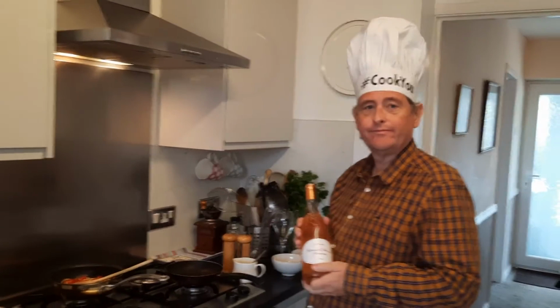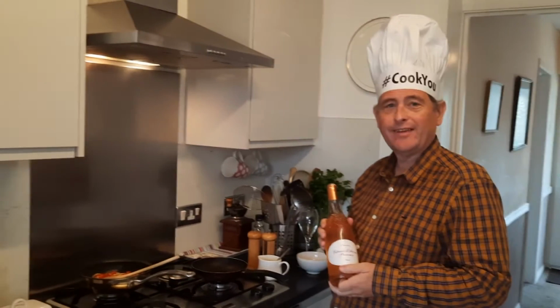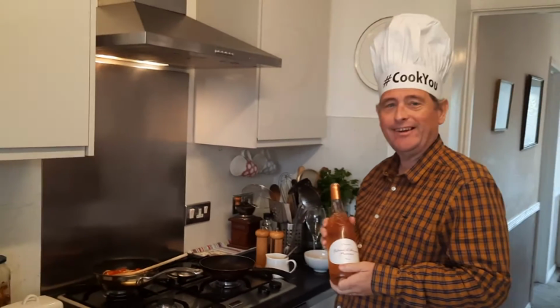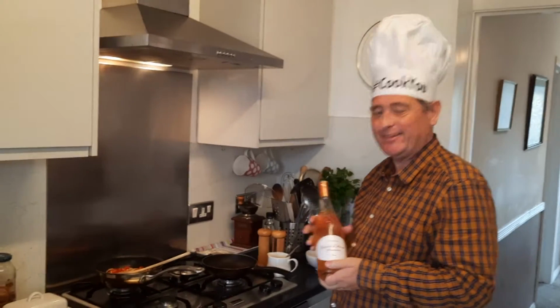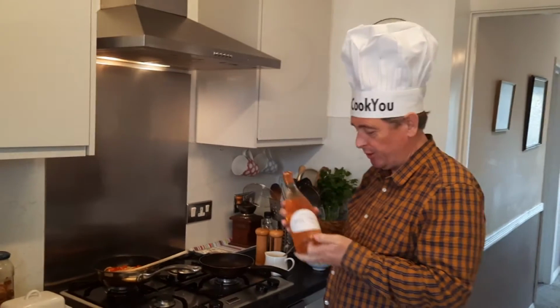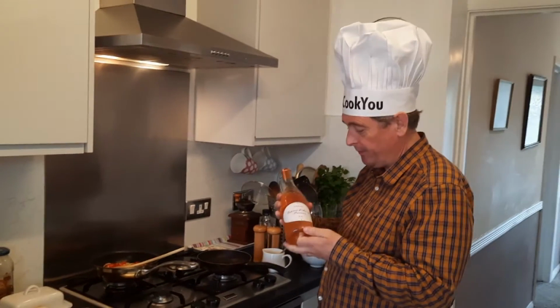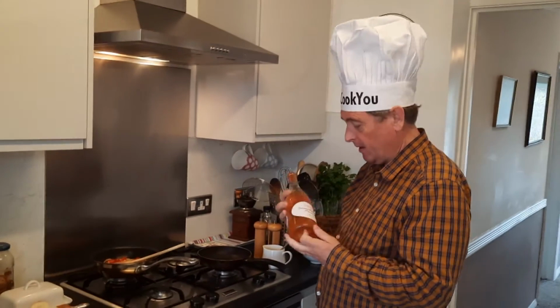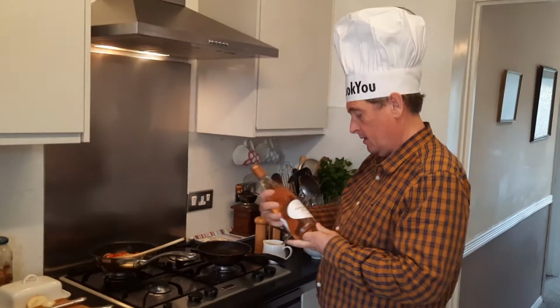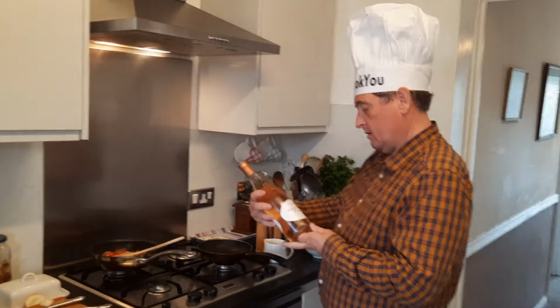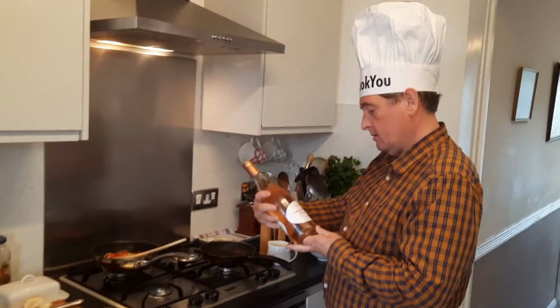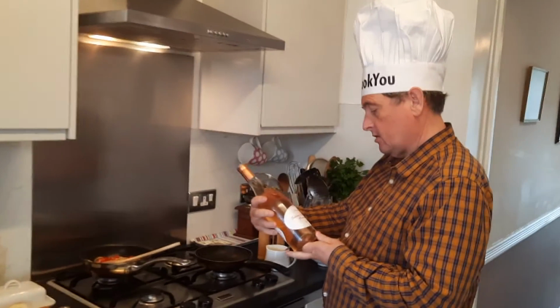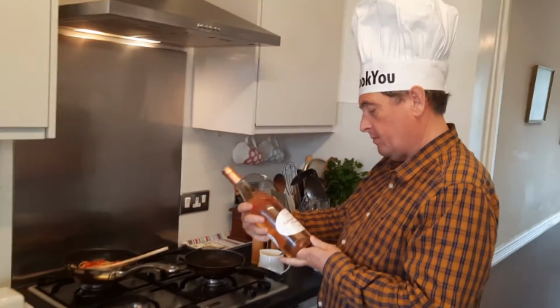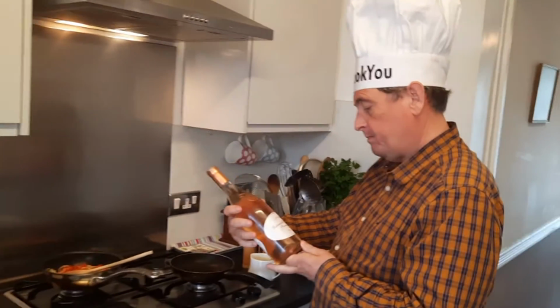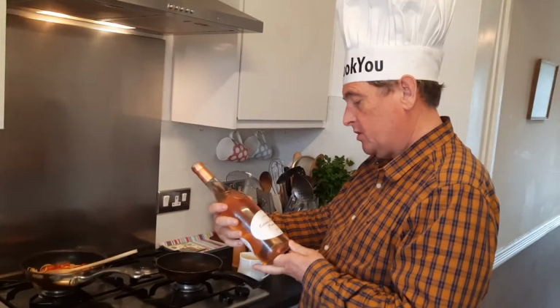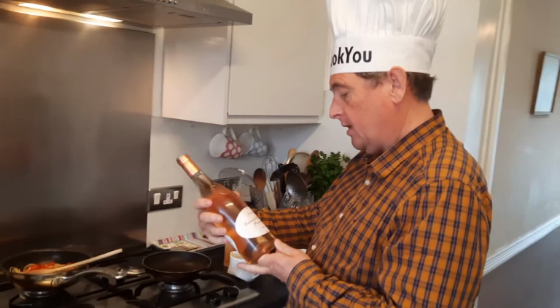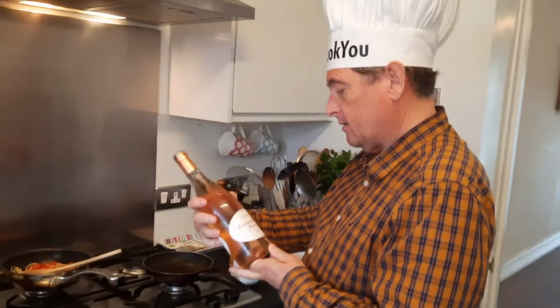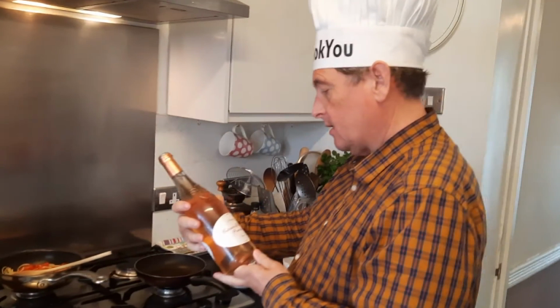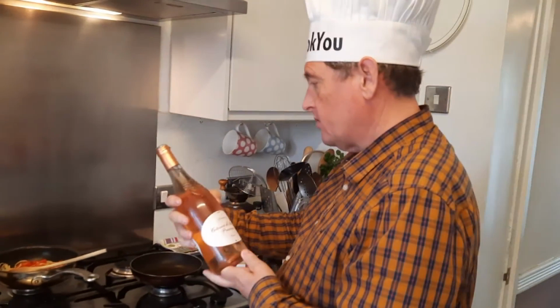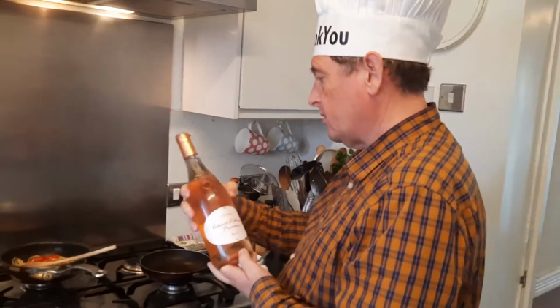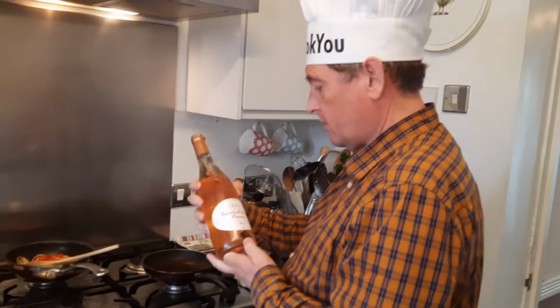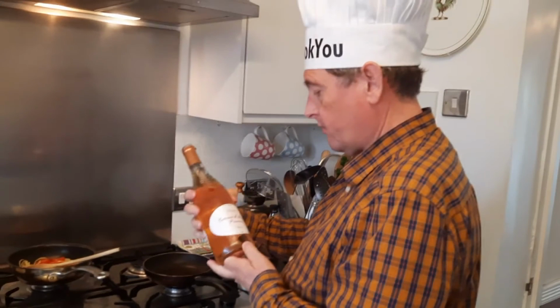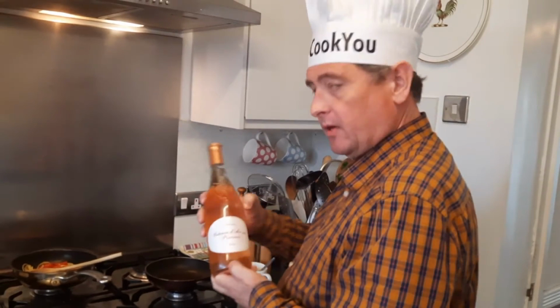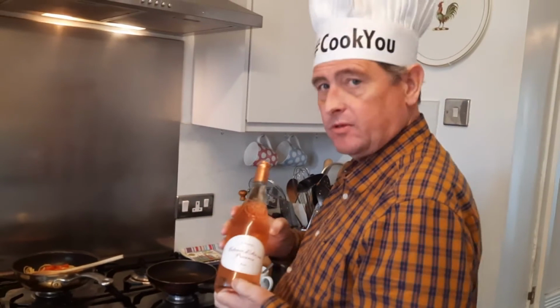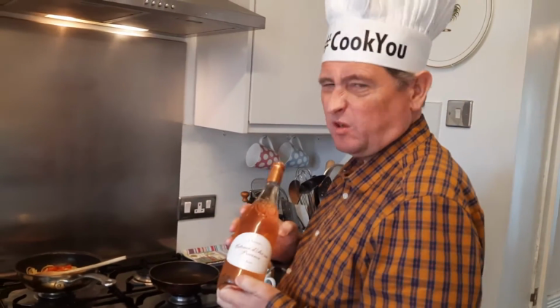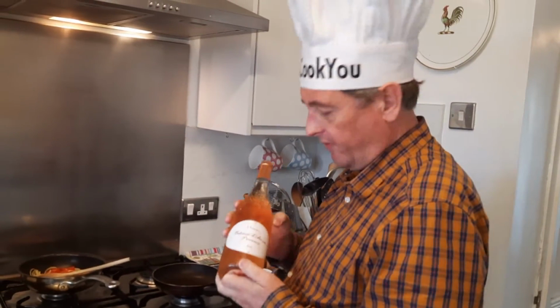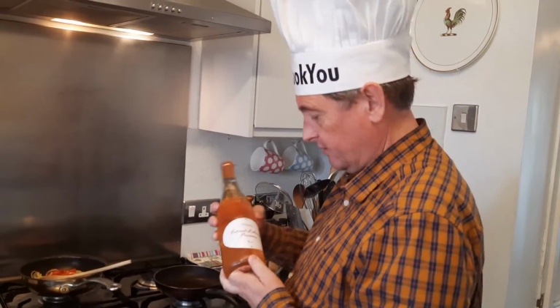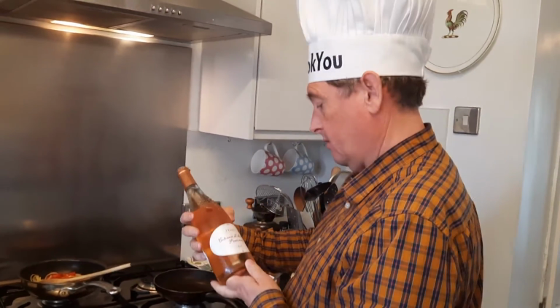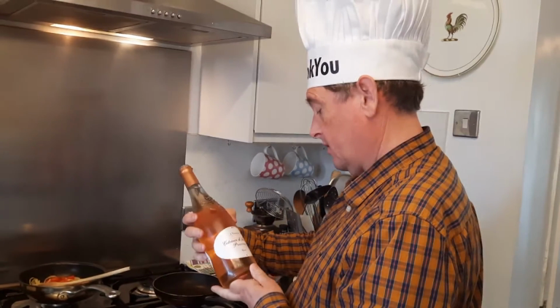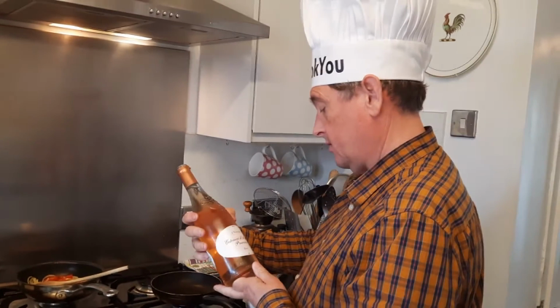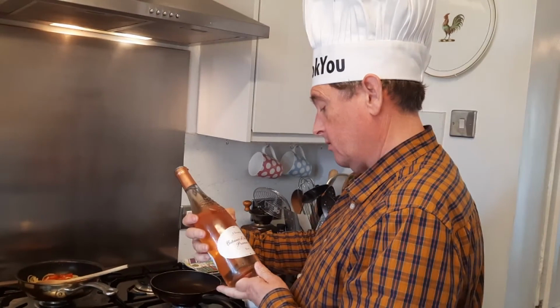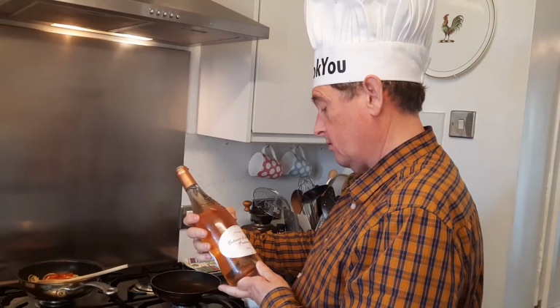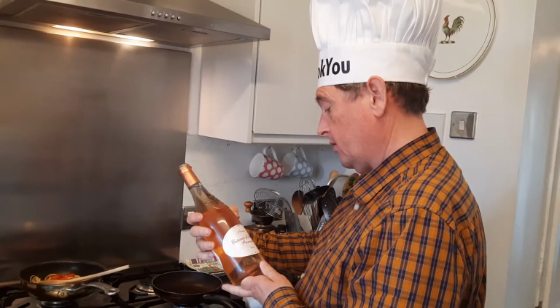Hi guys, I've cooked you. Just got a cheeky celebratory bottle of rosé. We've sold a couple of vans, so it's in order.